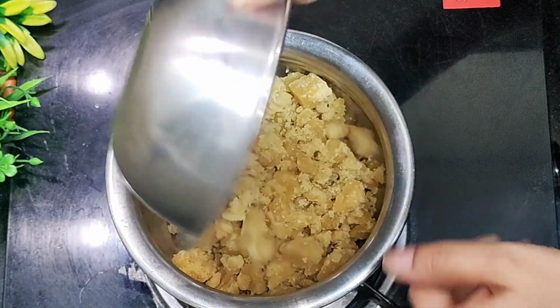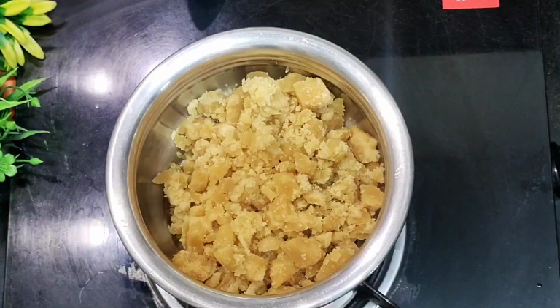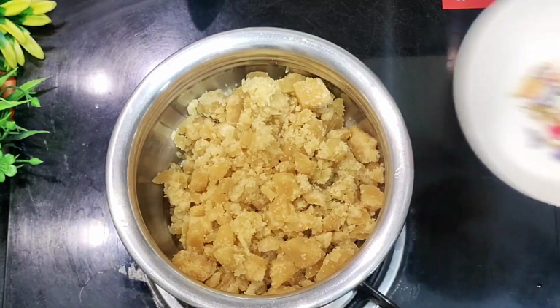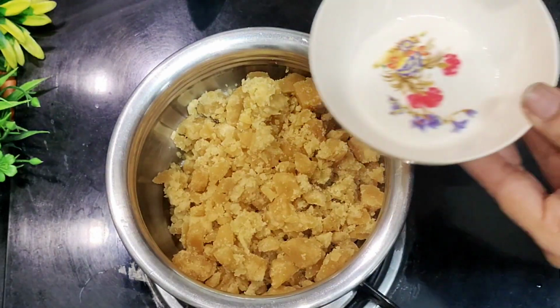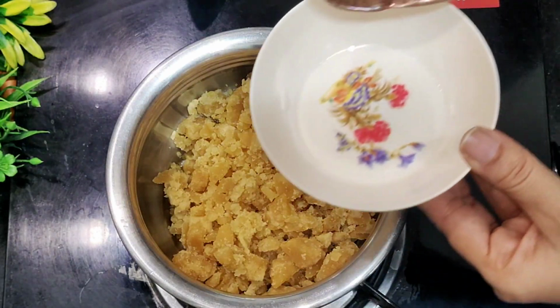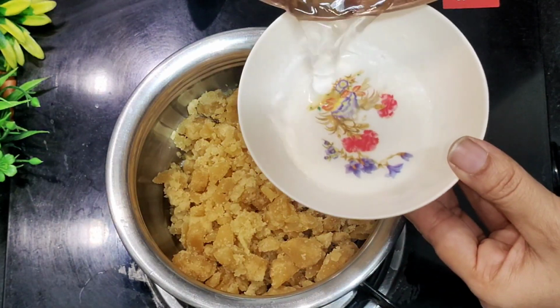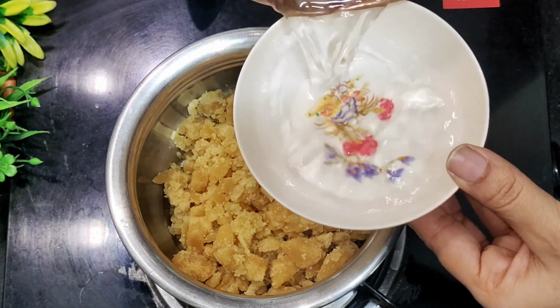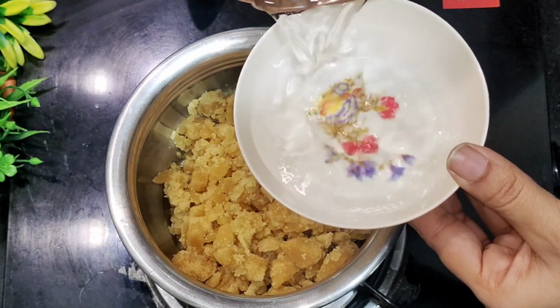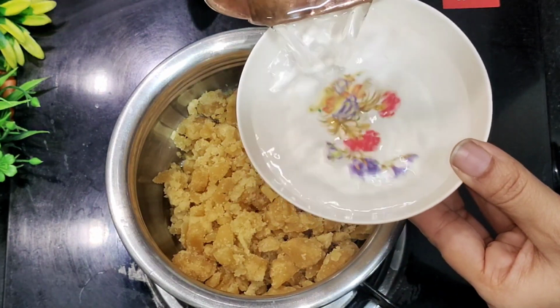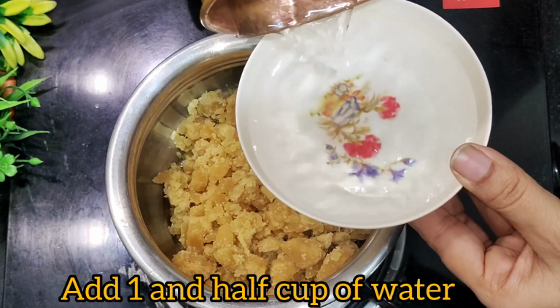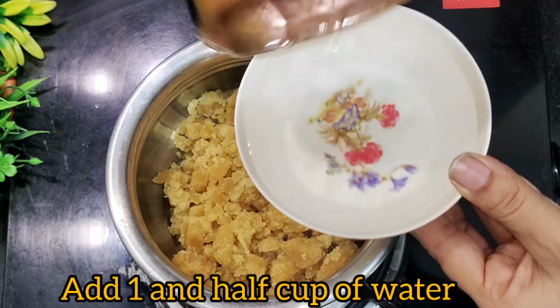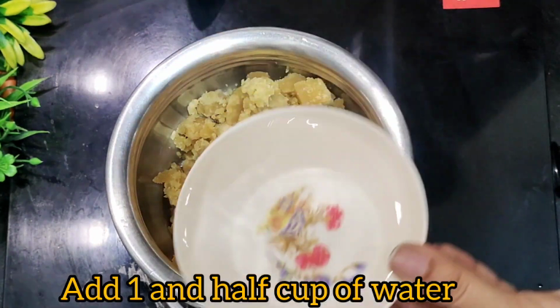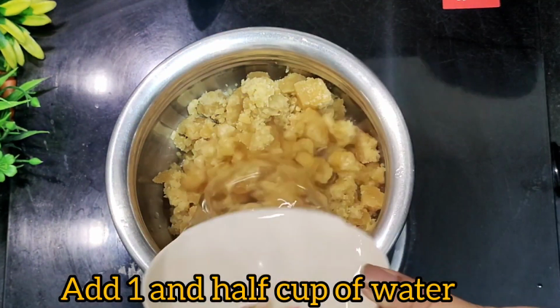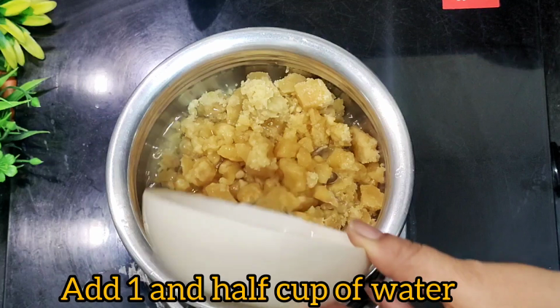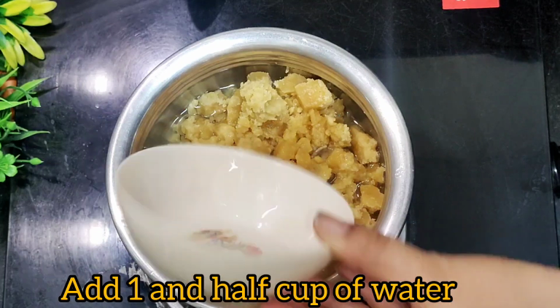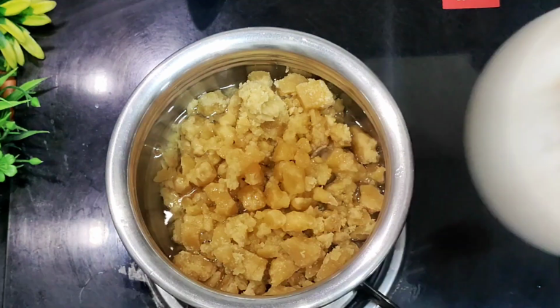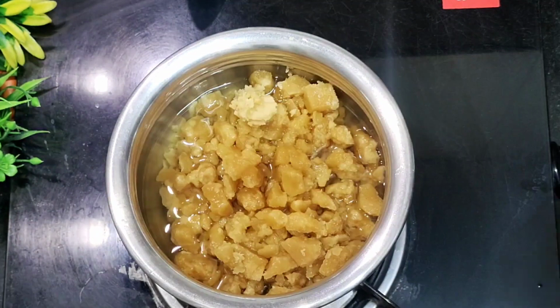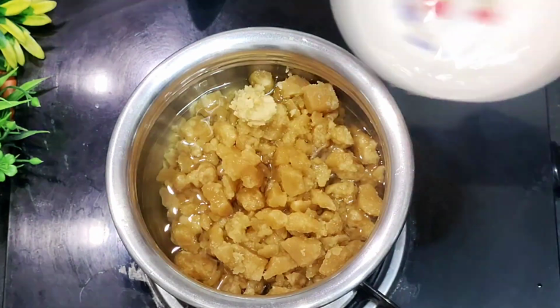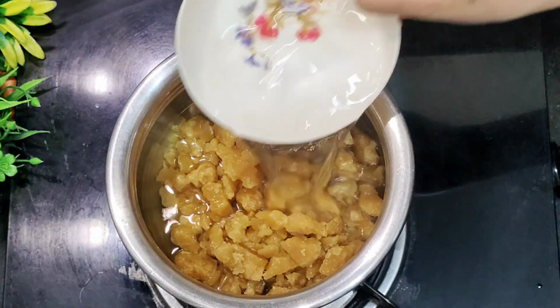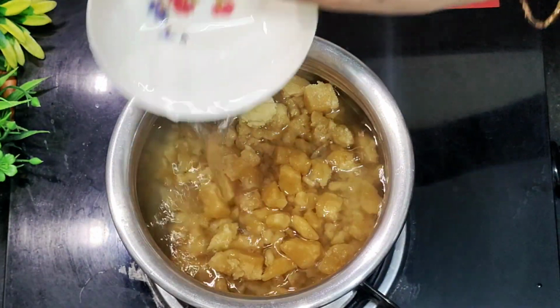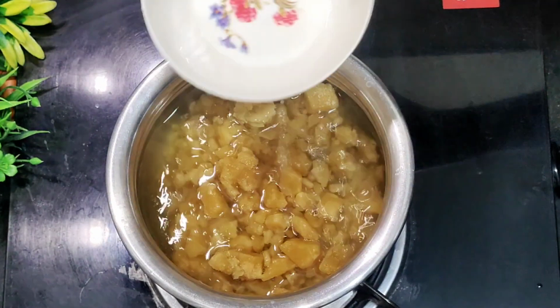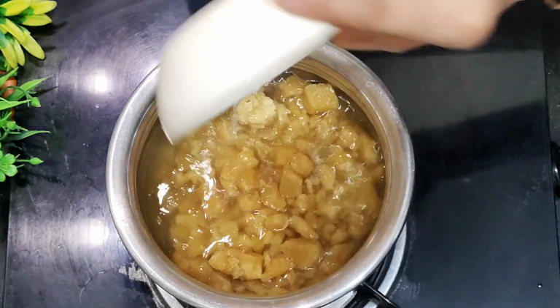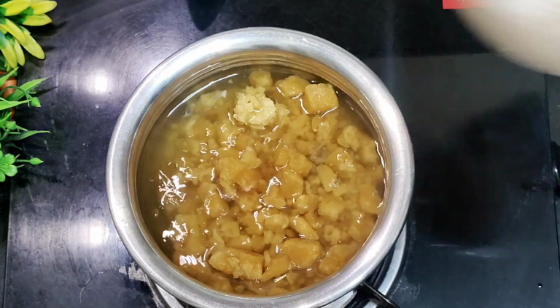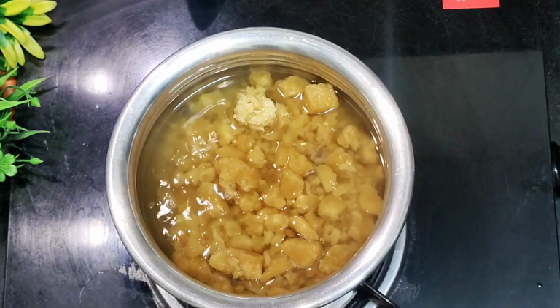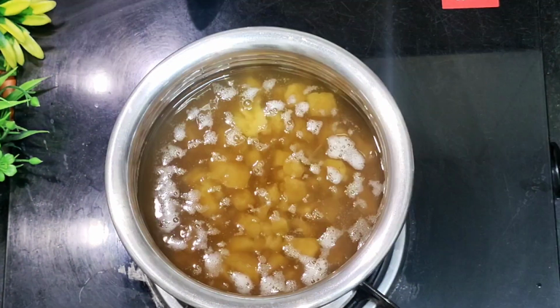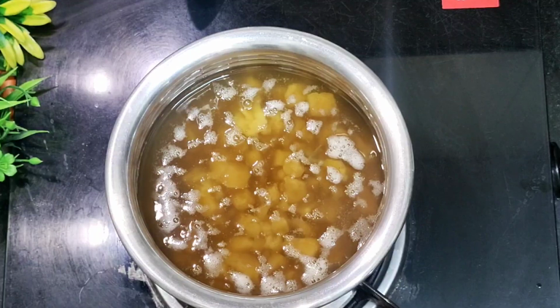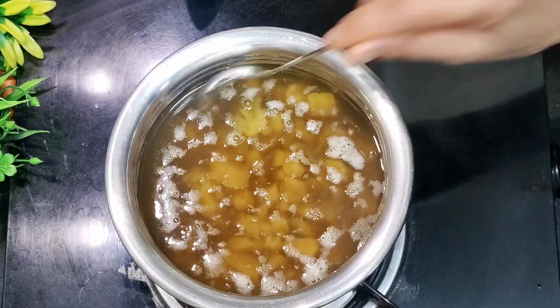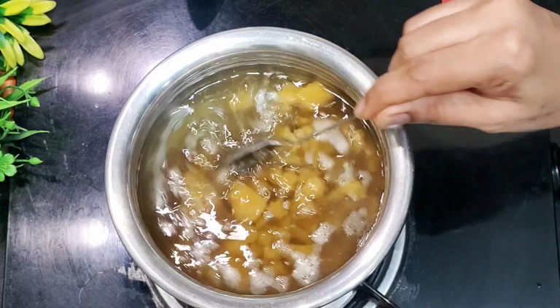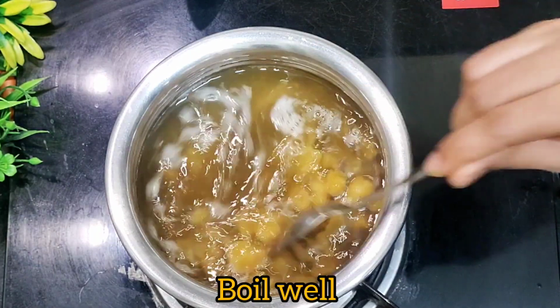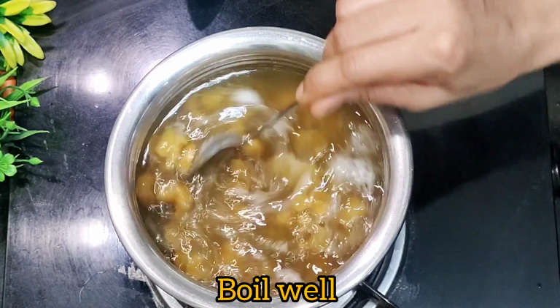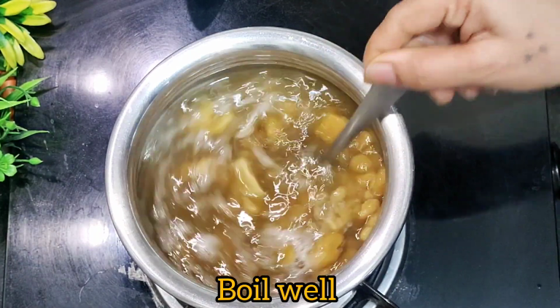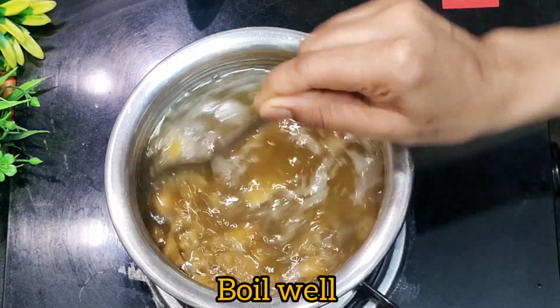Now you can use a sweet starter and try to do a sweet starter — you can start on your pan. I don't need to use the pan. I will start making a pan.